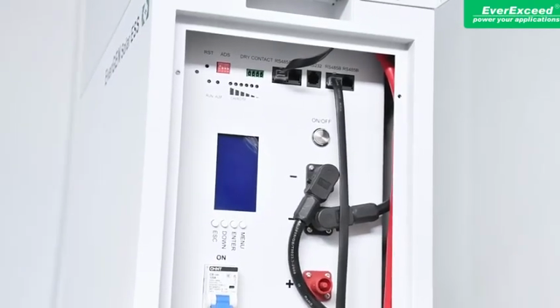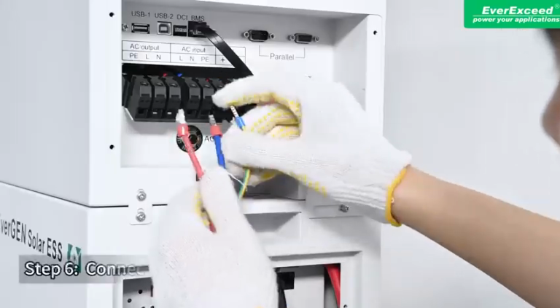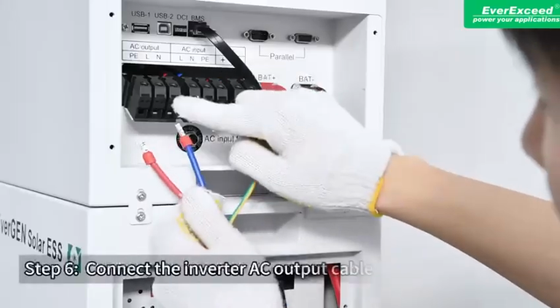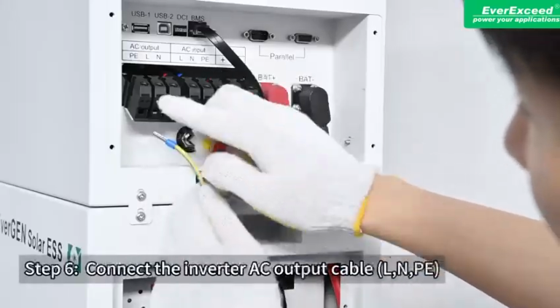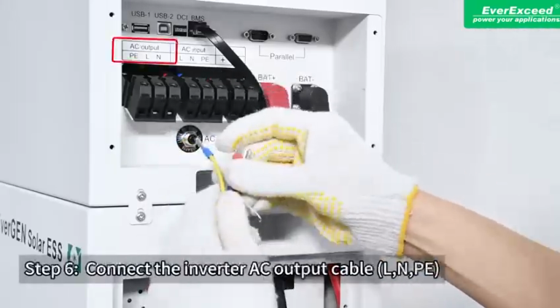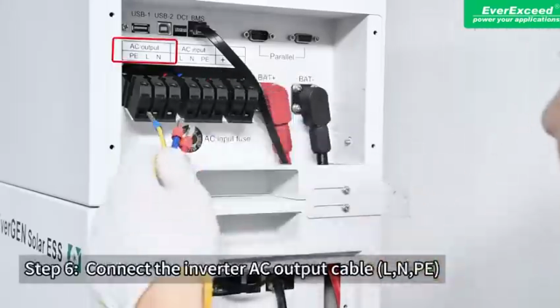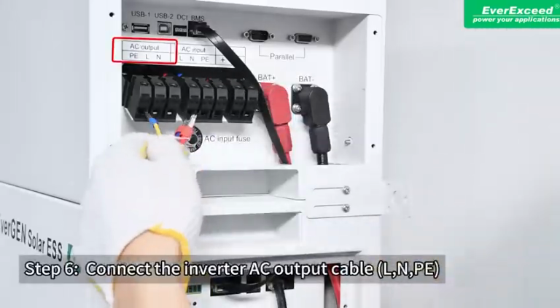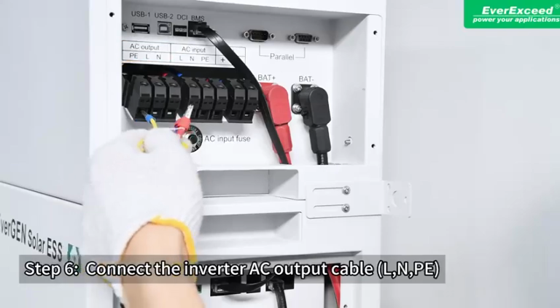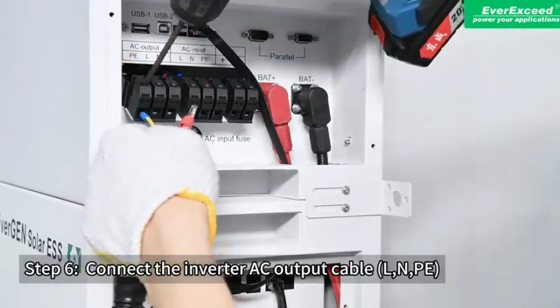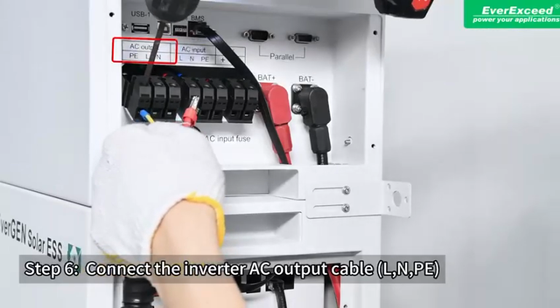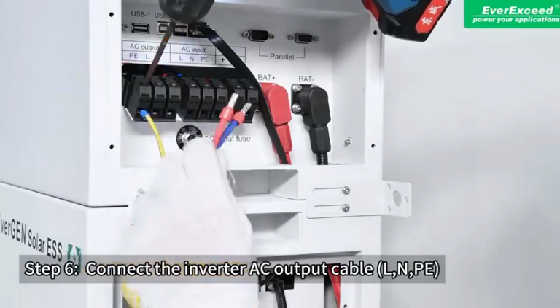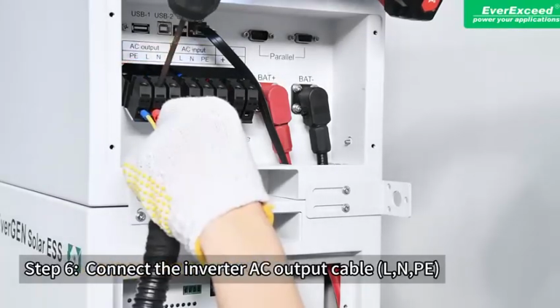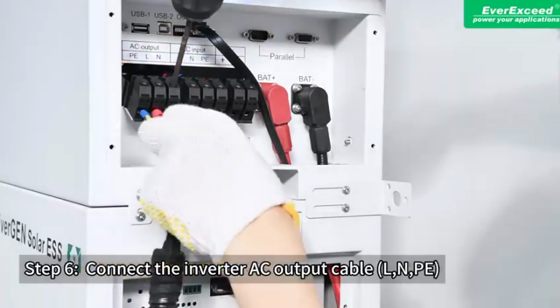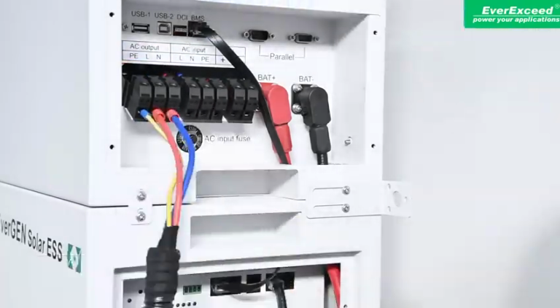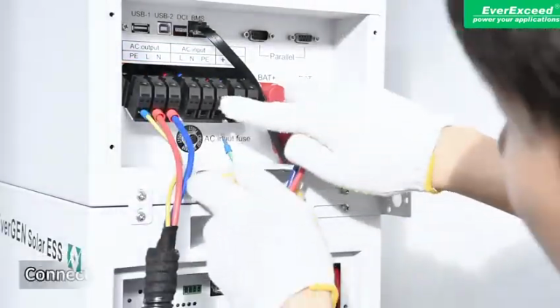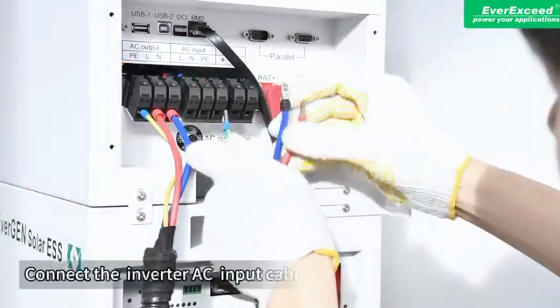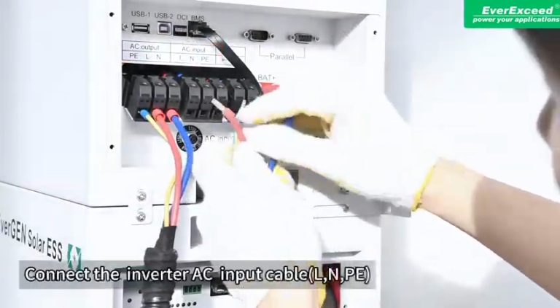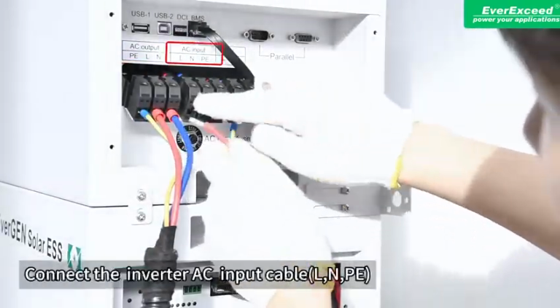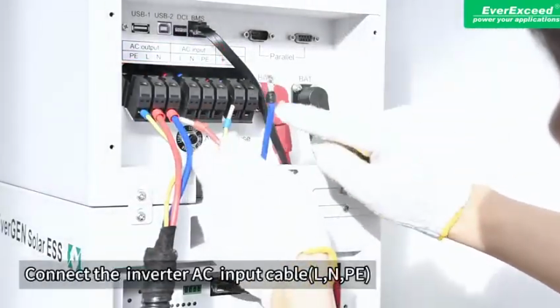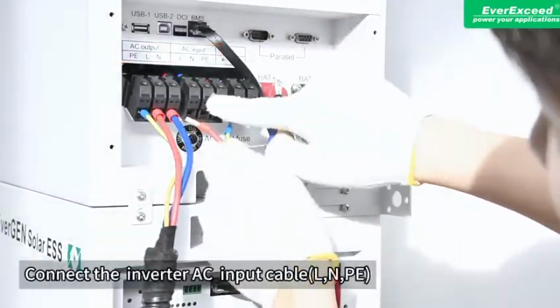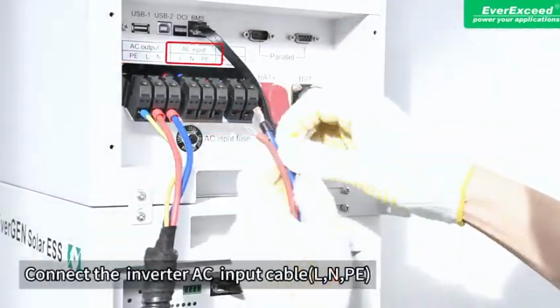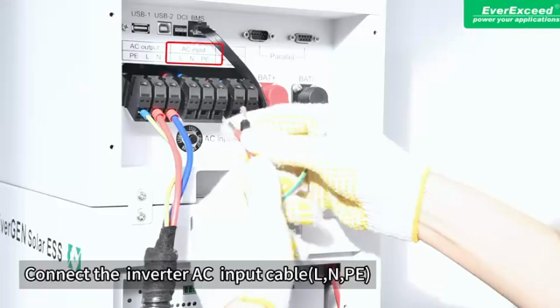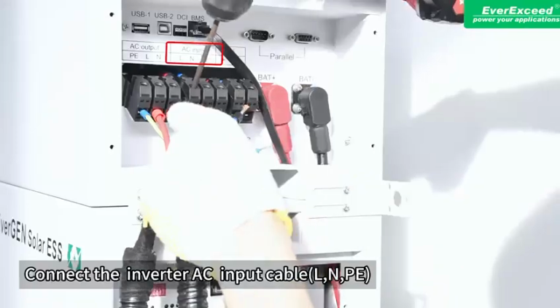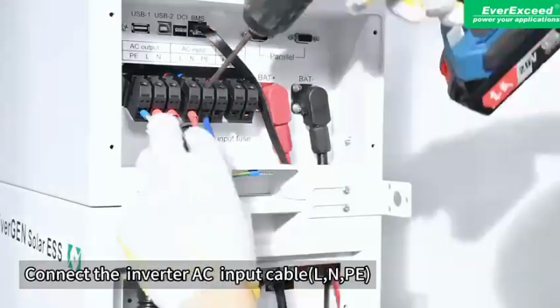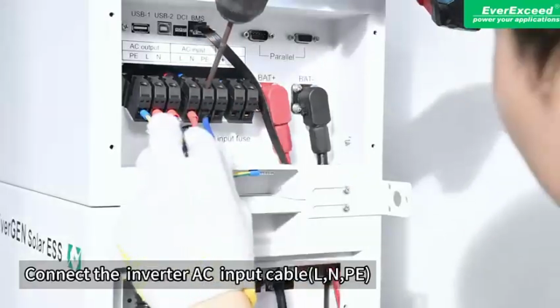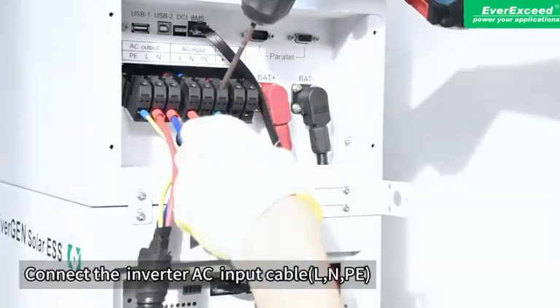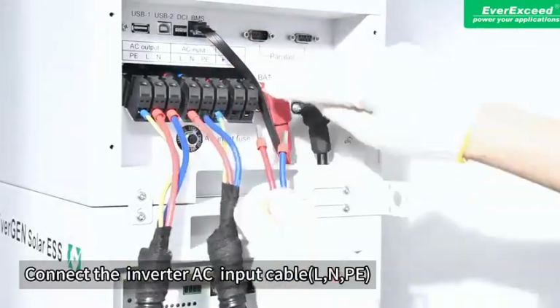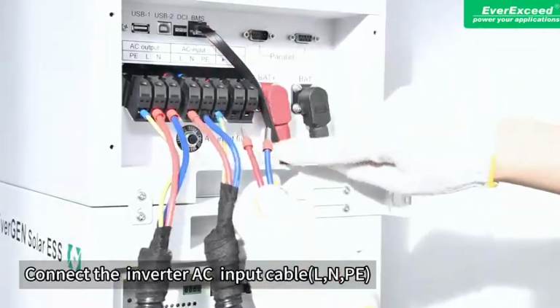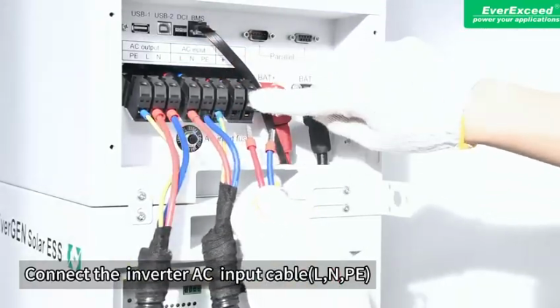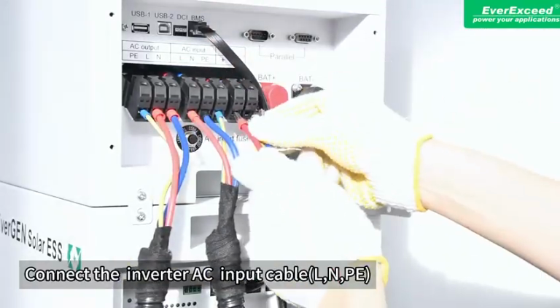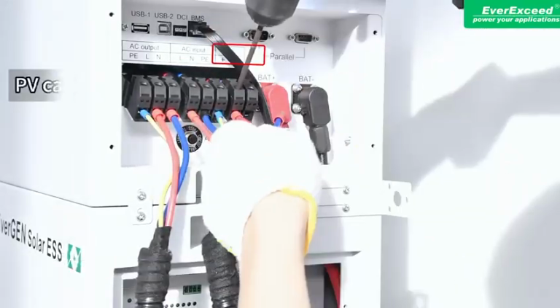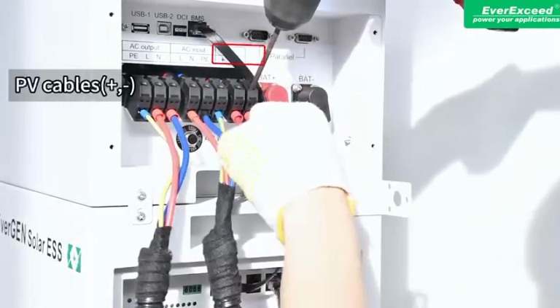Step 6: Connect the inverter AC output cable LNPE. Connect the inverter AC input cable LNPE and PV cables plus.